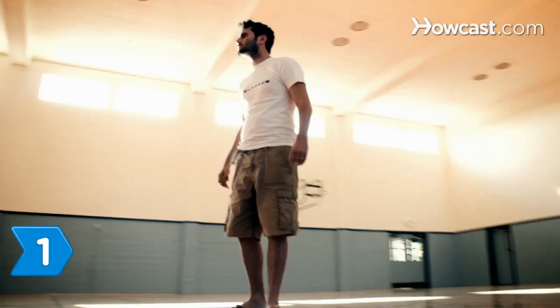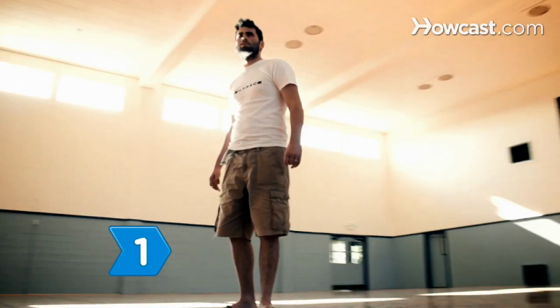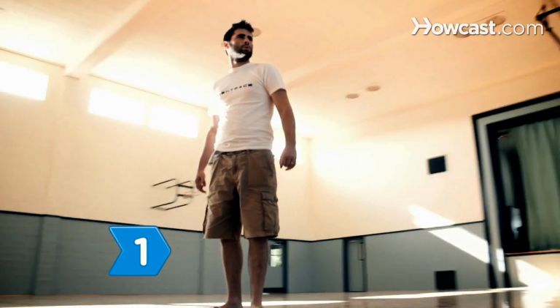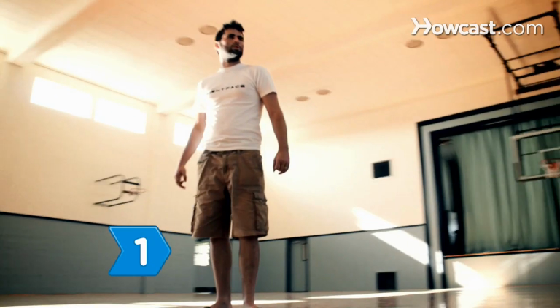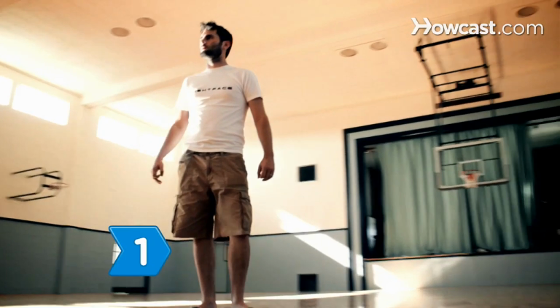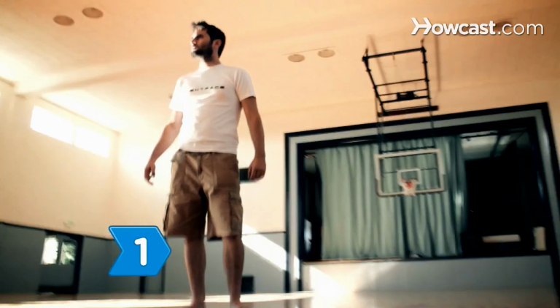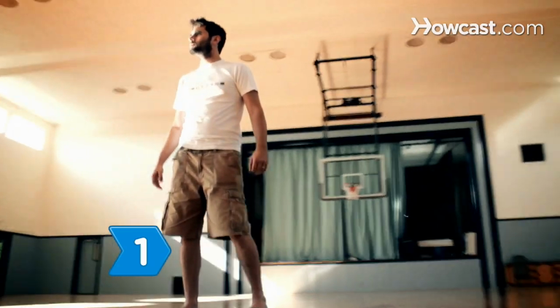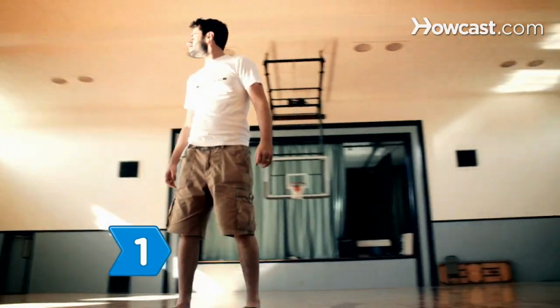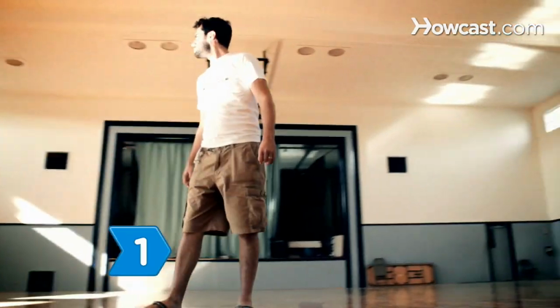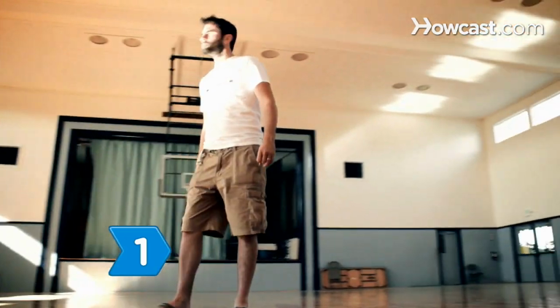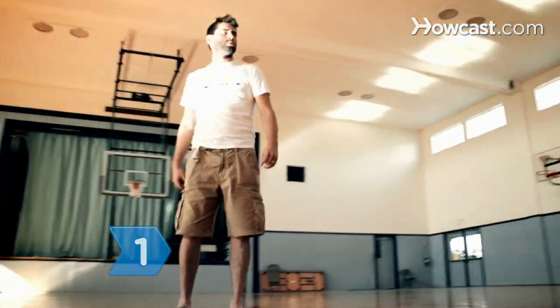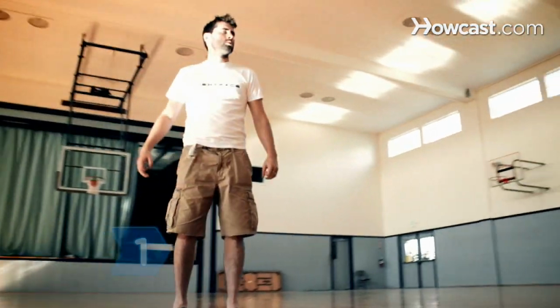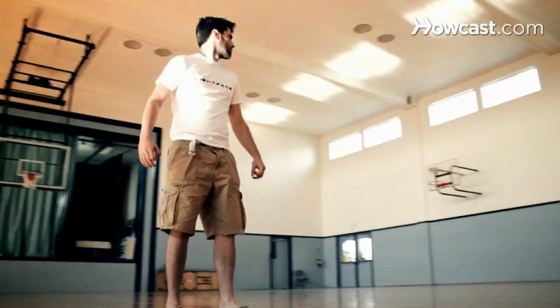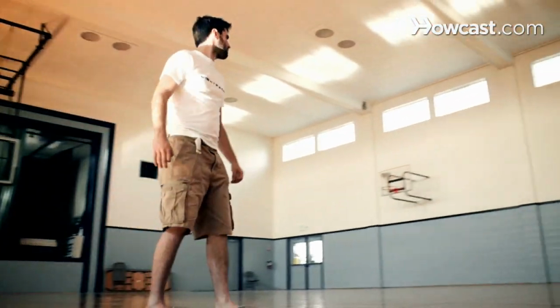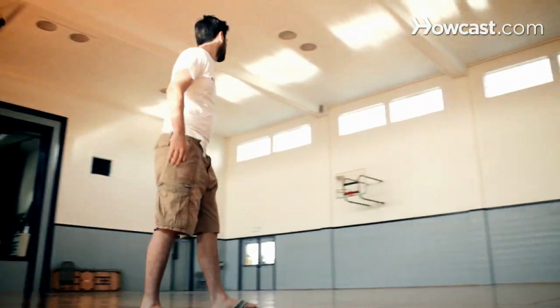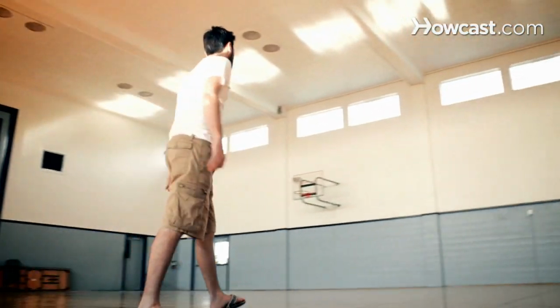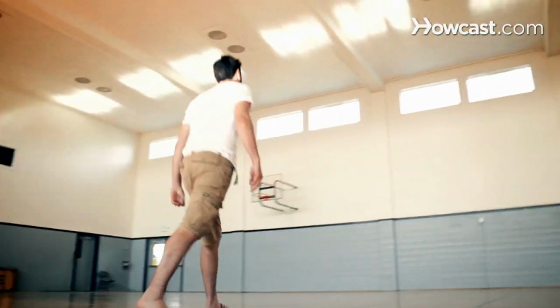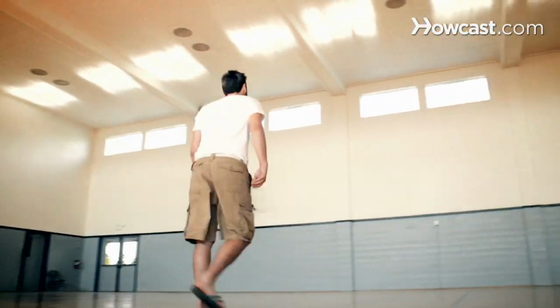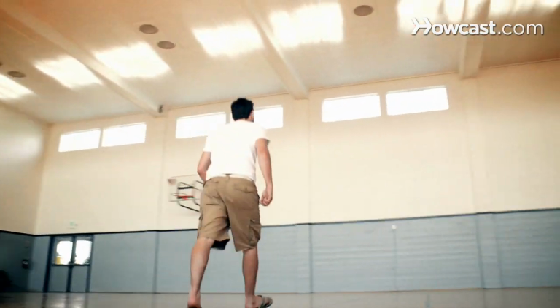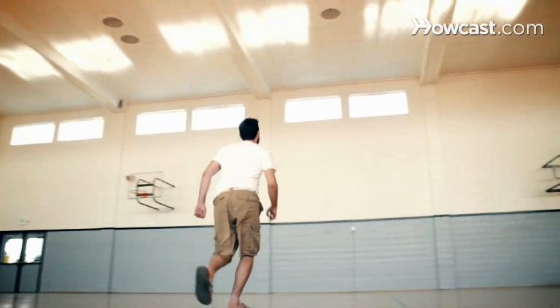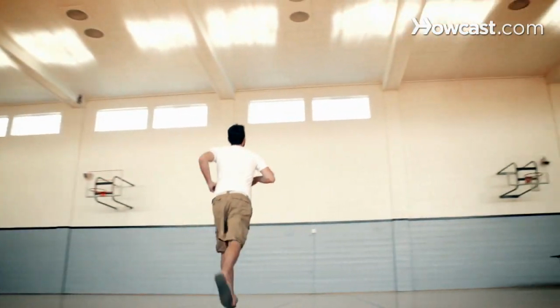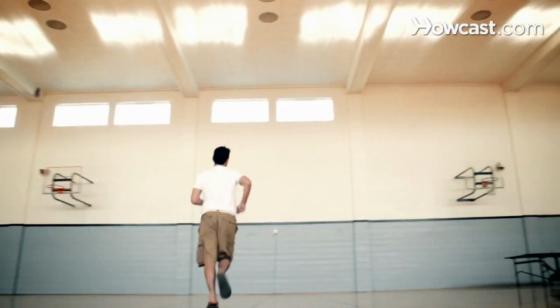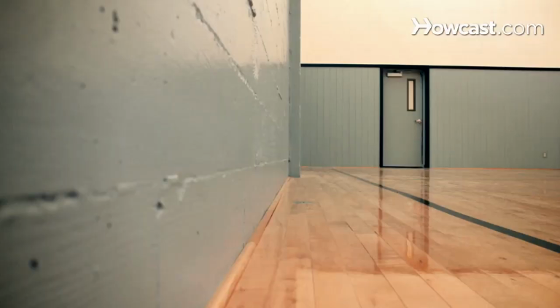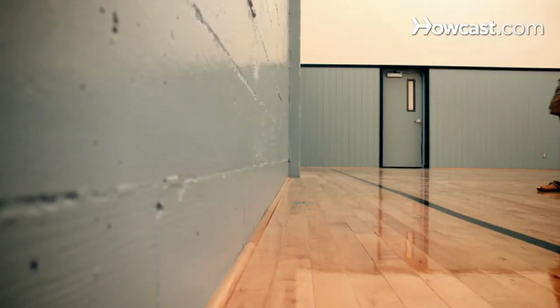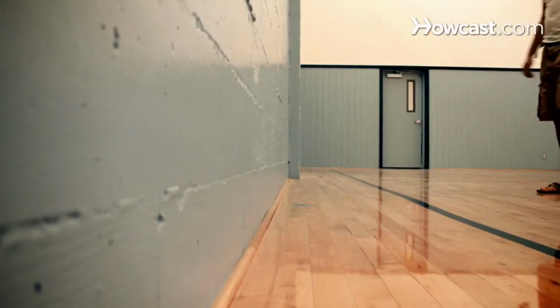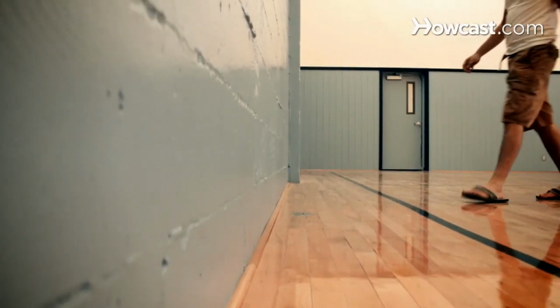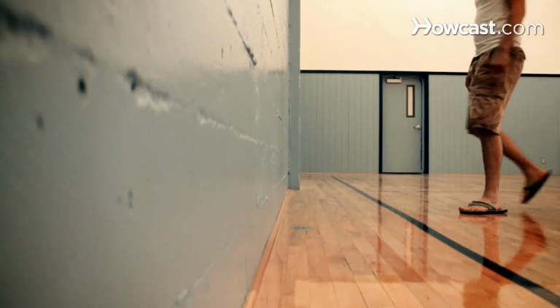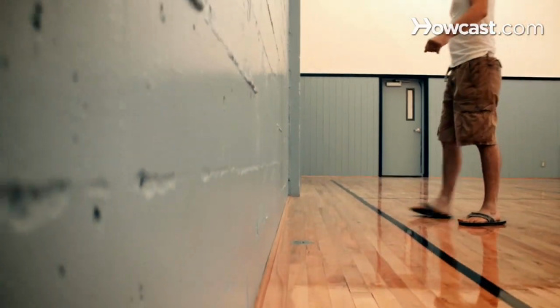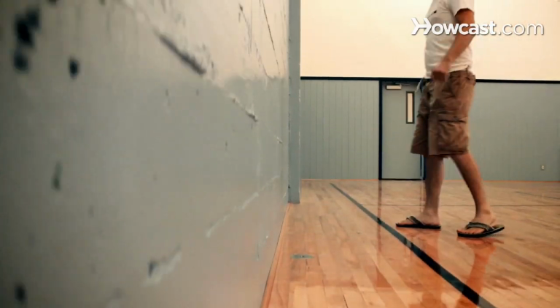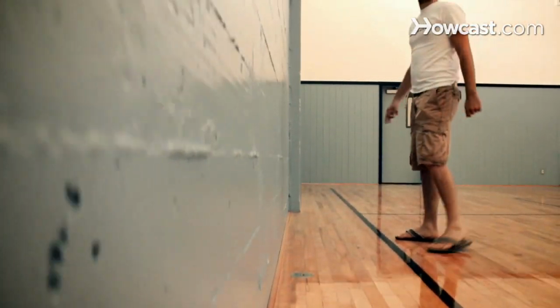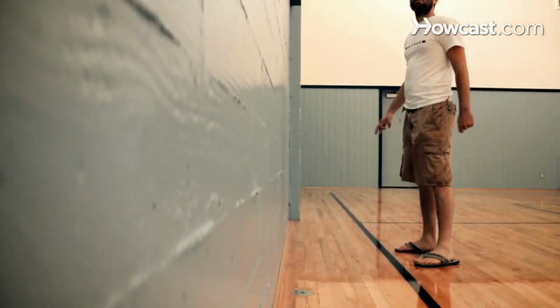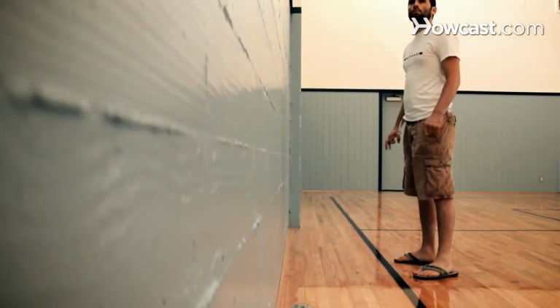Step 1. Choose a wall surrounded by adequate open space to practice your handstand. Face the wall standing a few feet away from it.